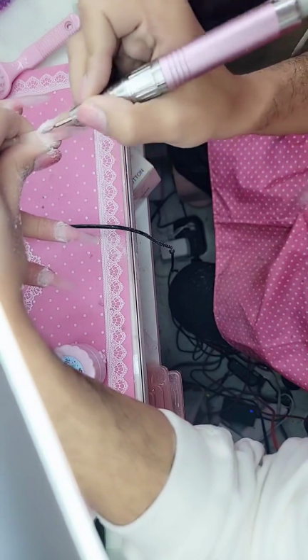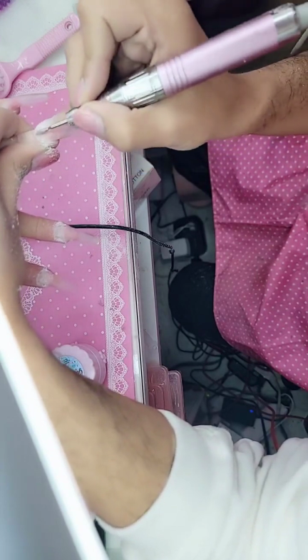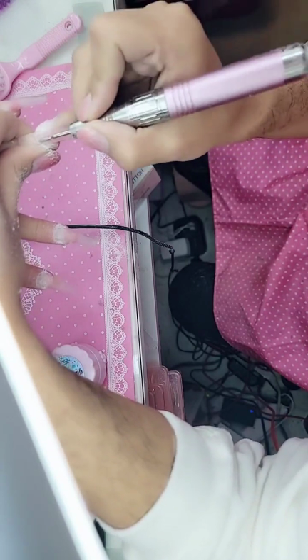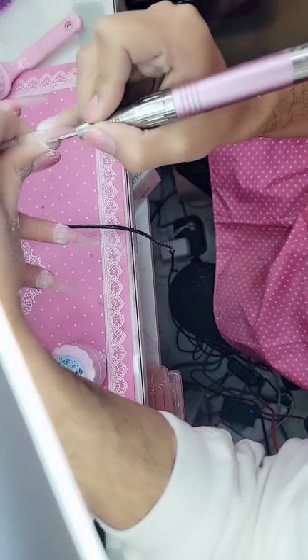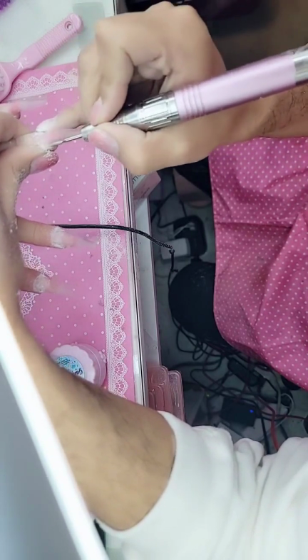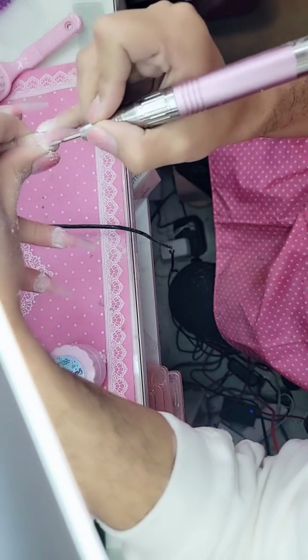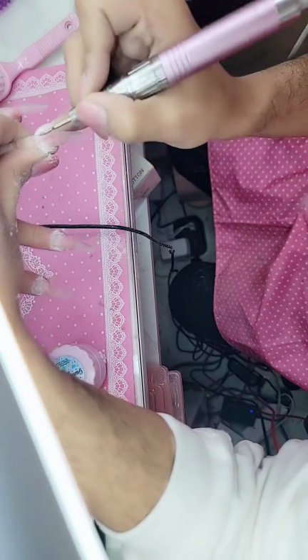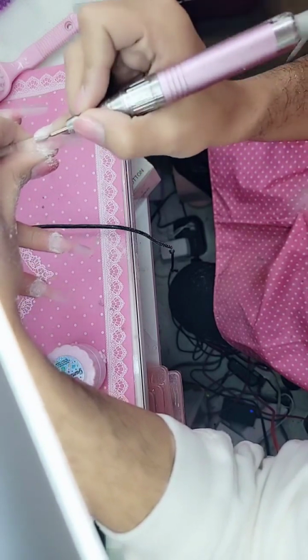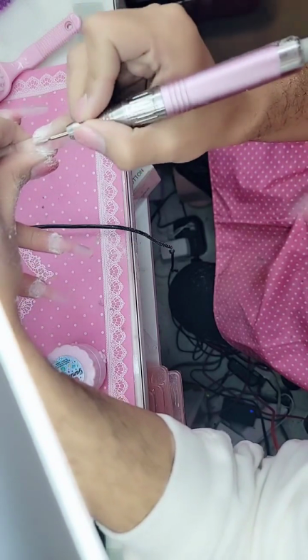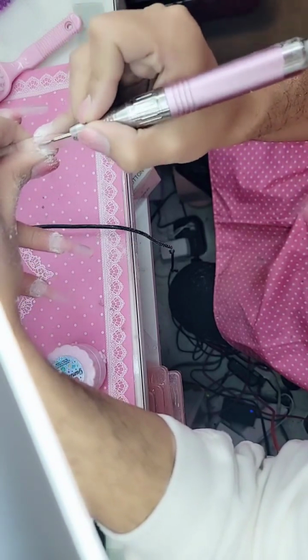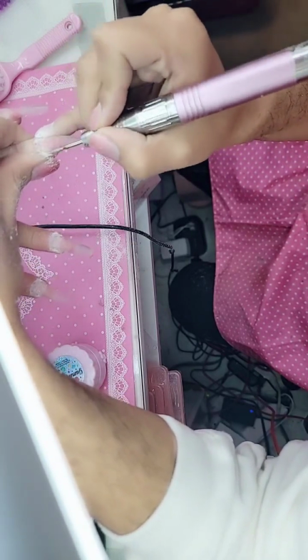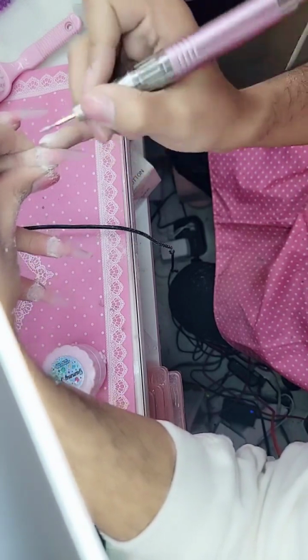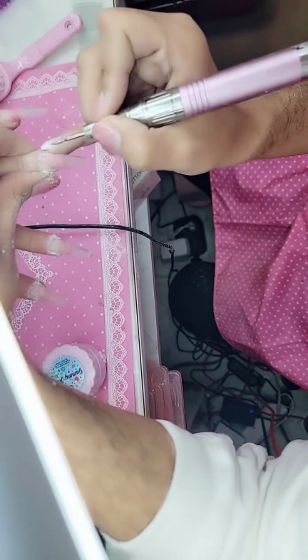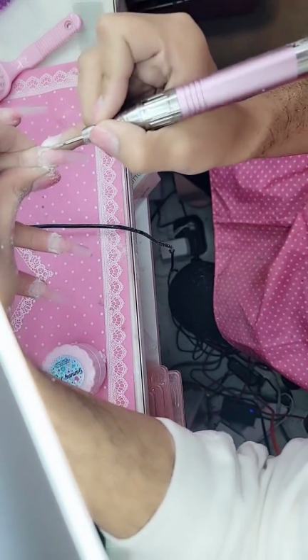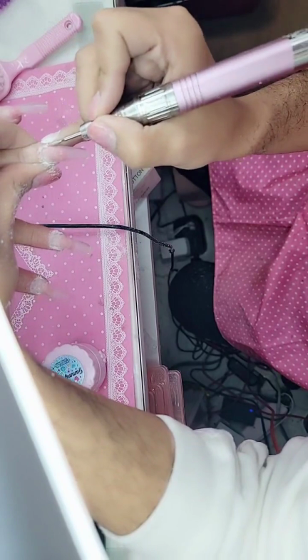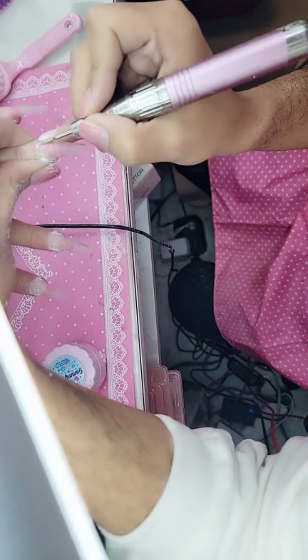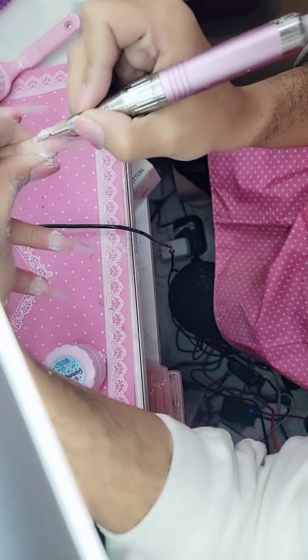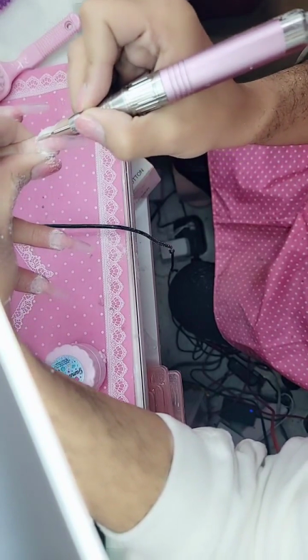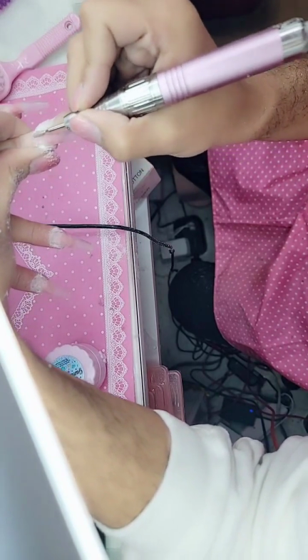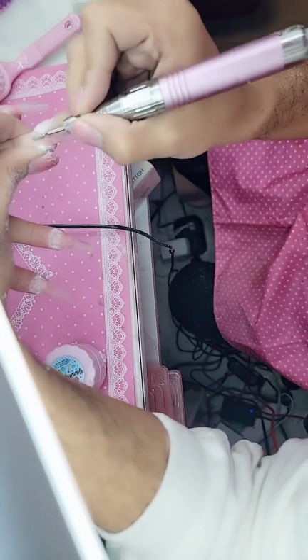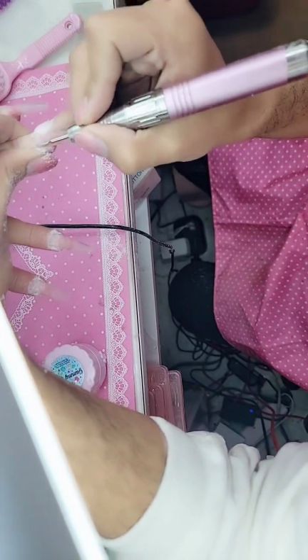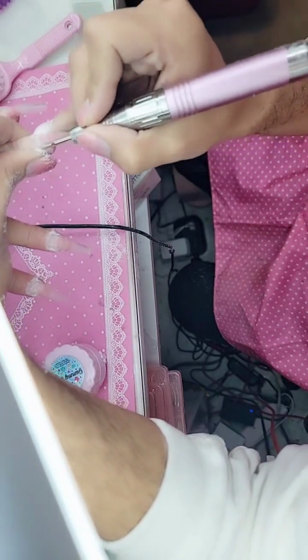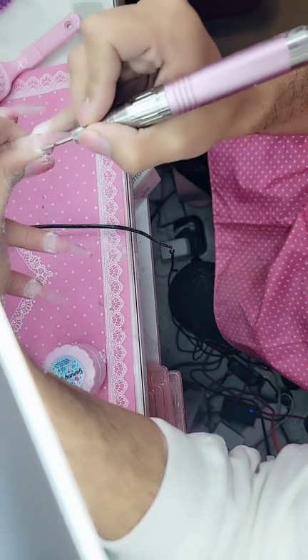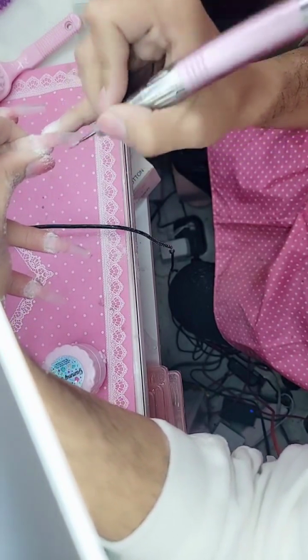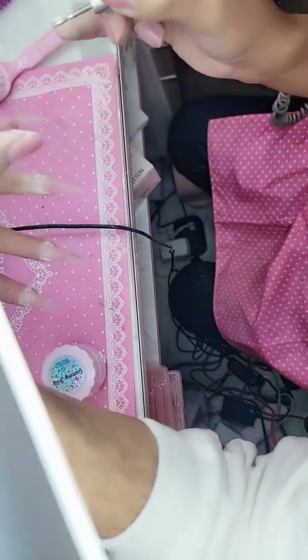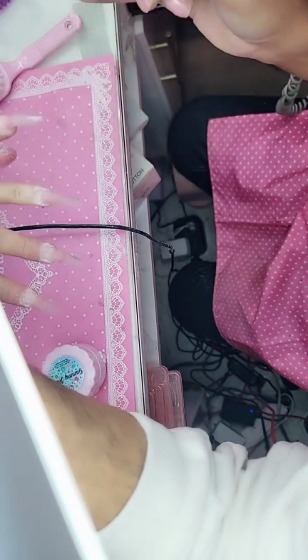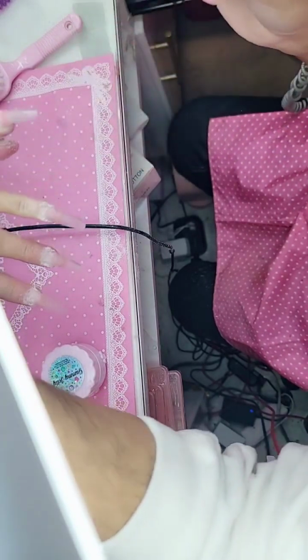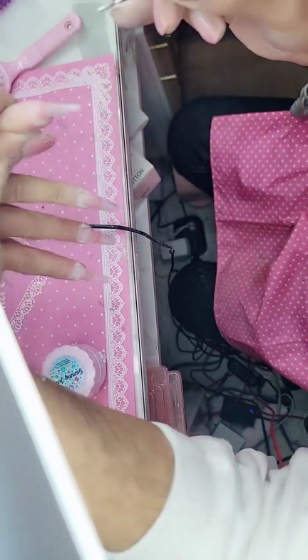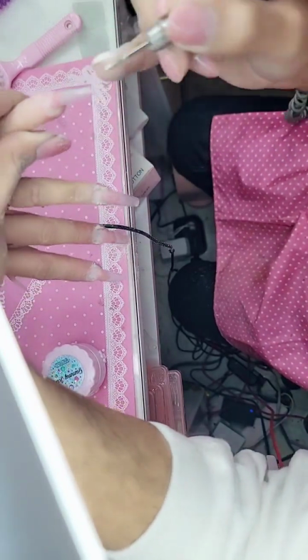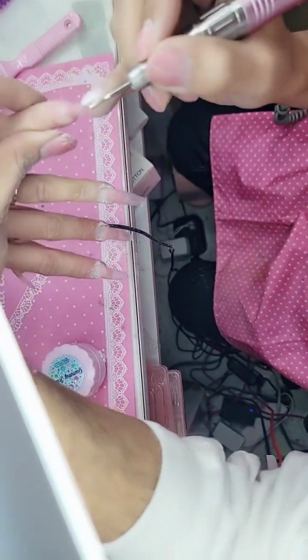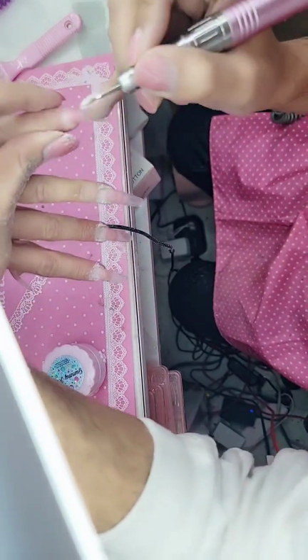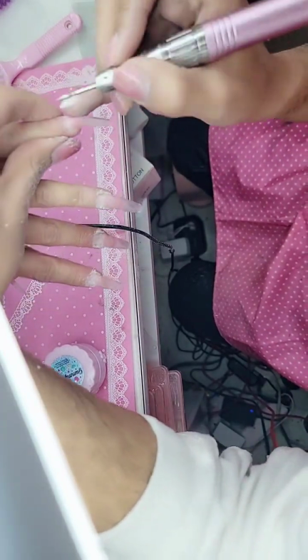We are going in with the Russian manicure drill bit set, using the flame bit. You can see we're going in and getting rid of all that crust, getting it snatched.